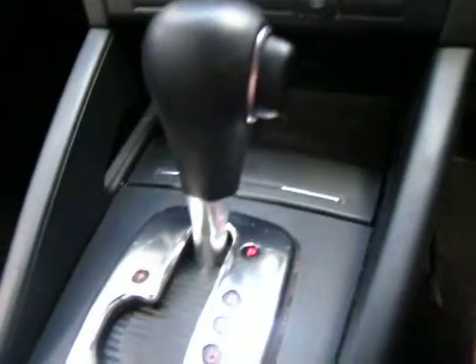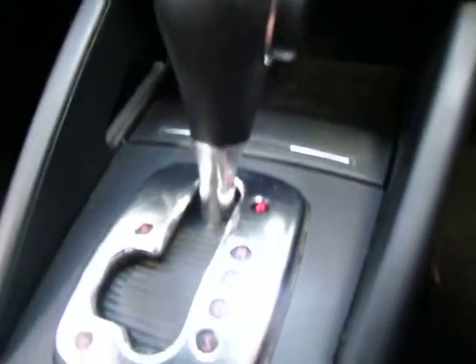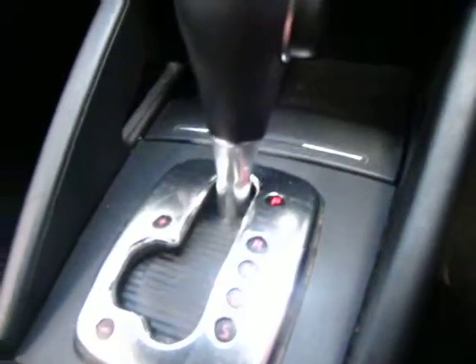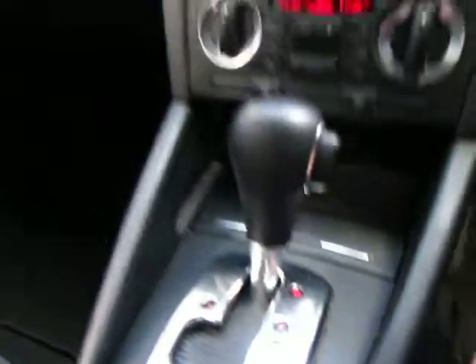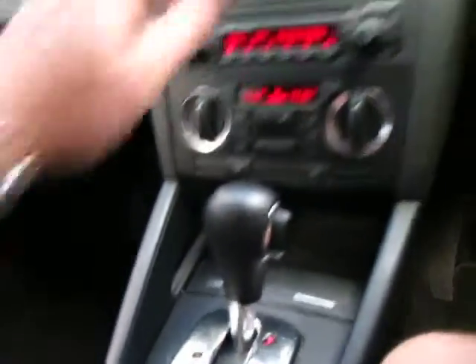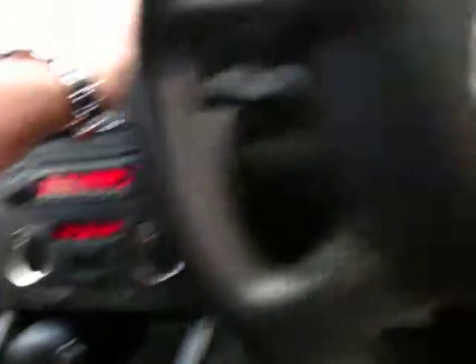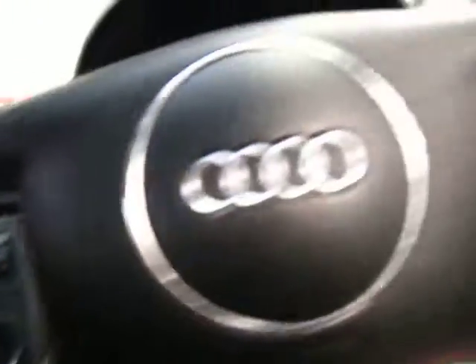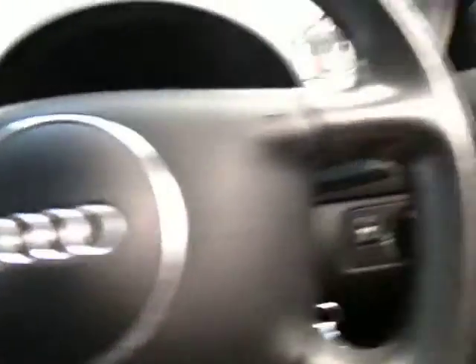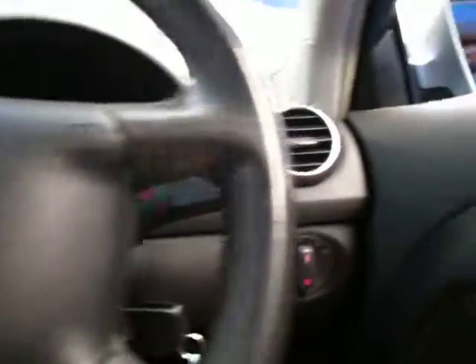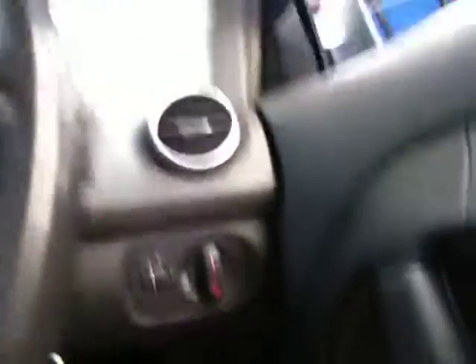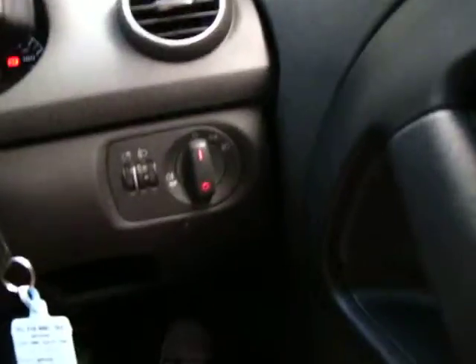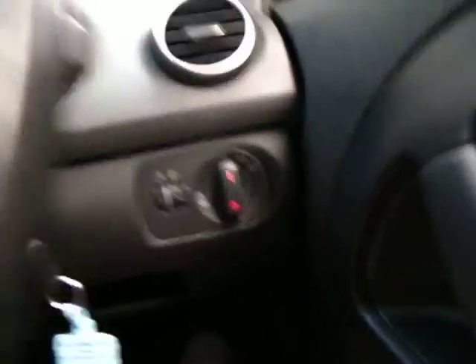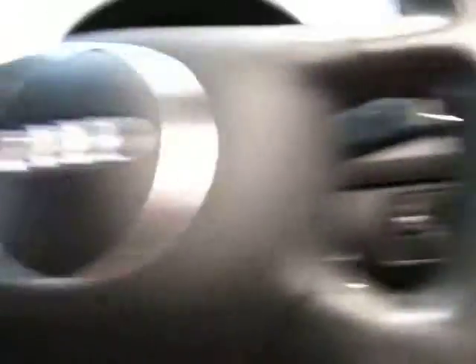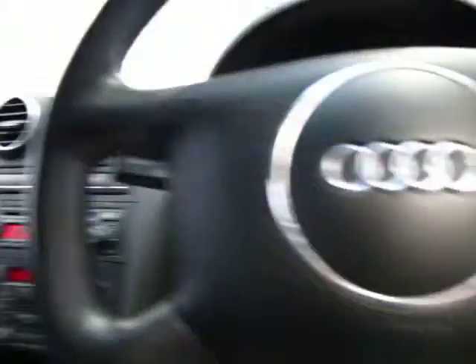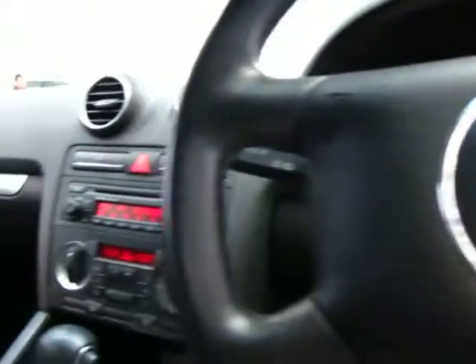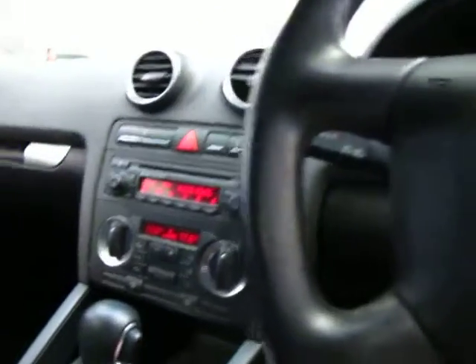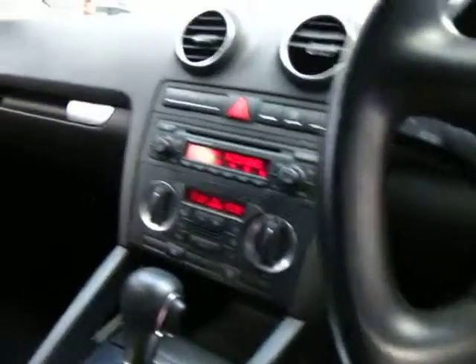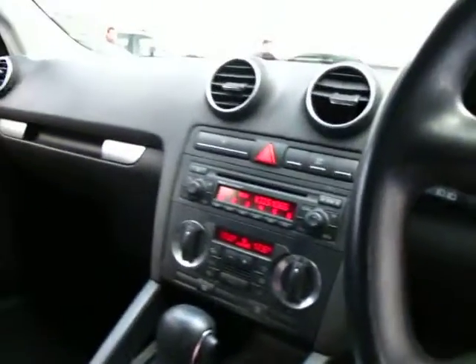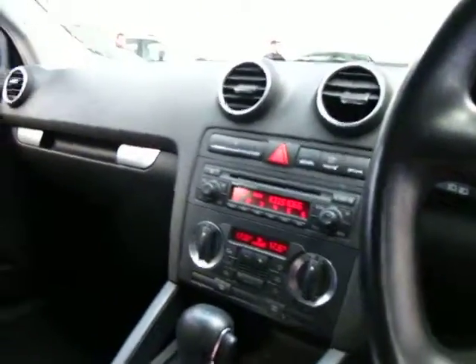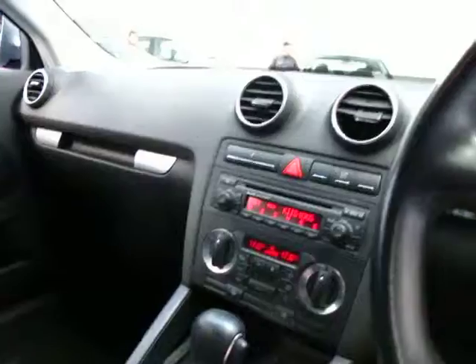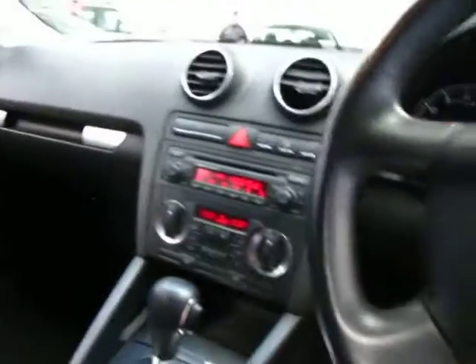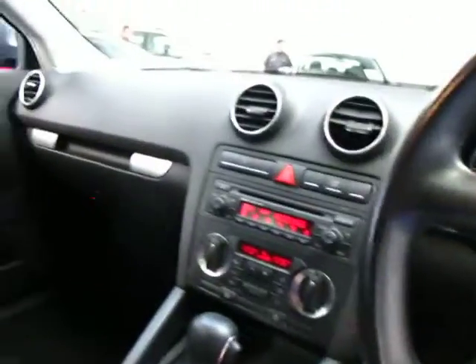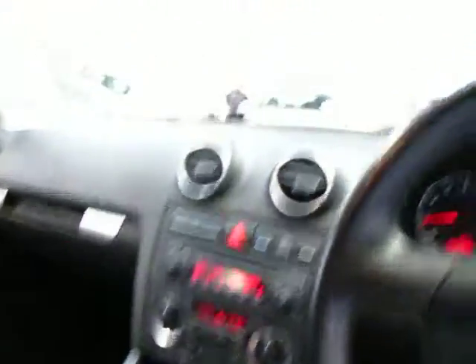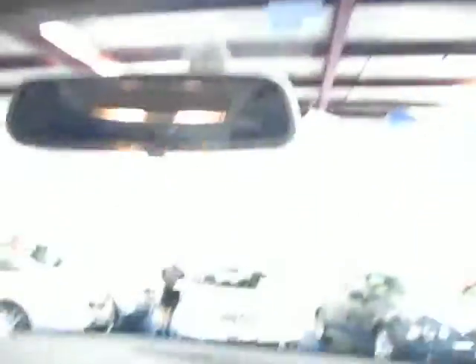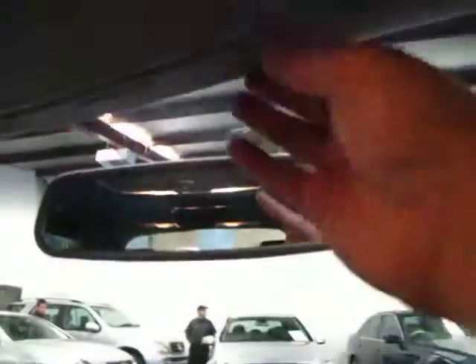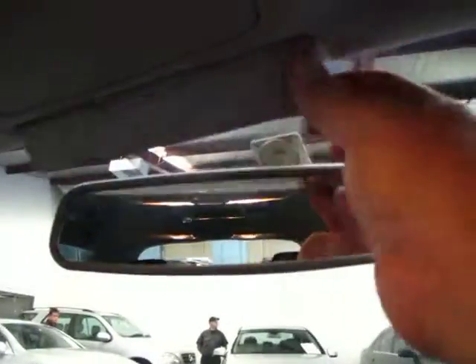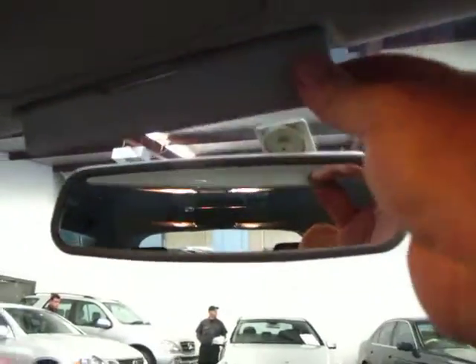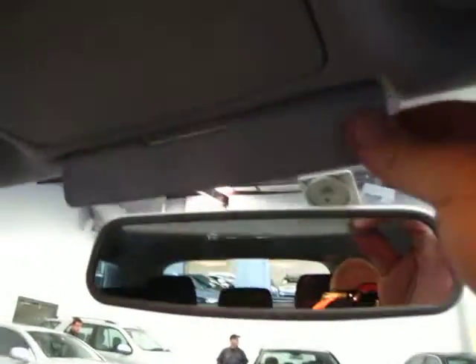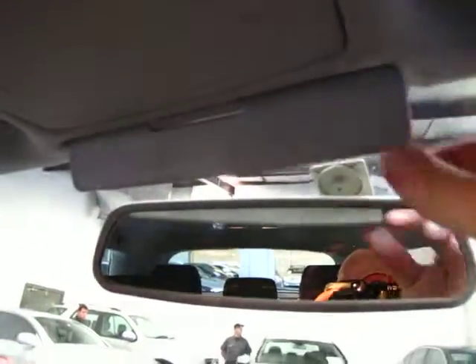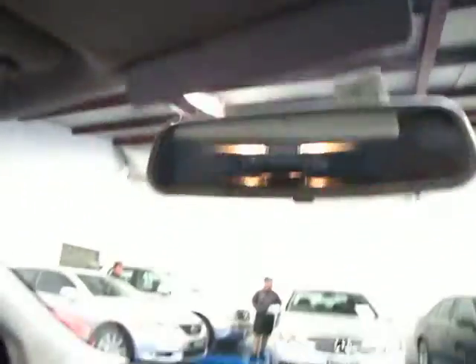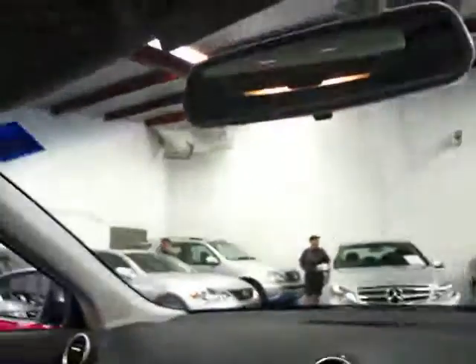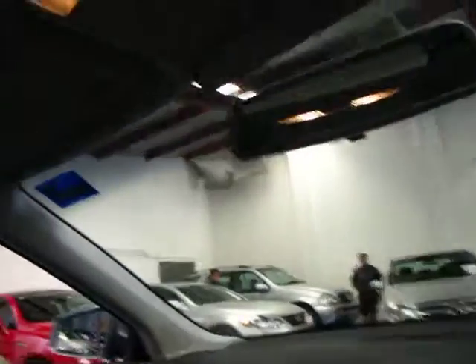So, automatic, 2004, 101,000 k's — just a really nice, tidy little car. It's not a car that you're going to have to spend a lot of money on, especially because we'll do the rego. There's a nice little visor there too.